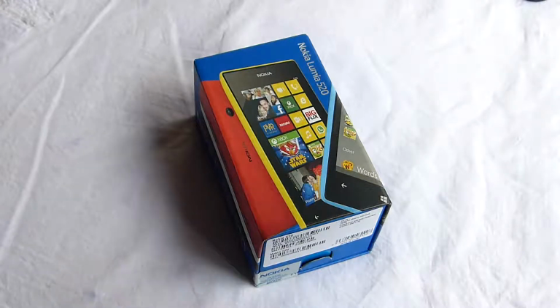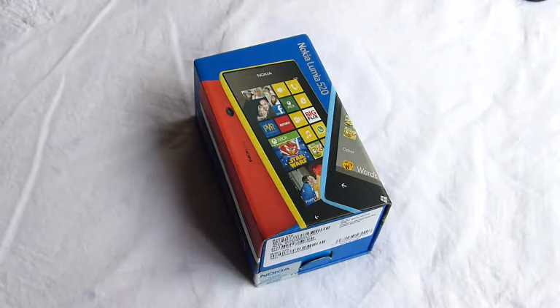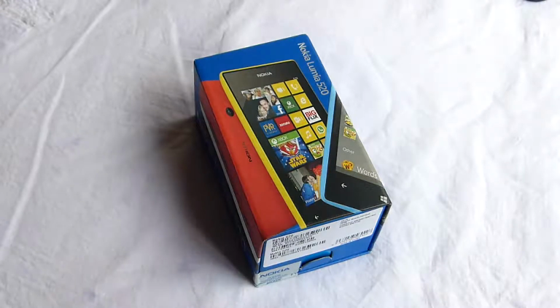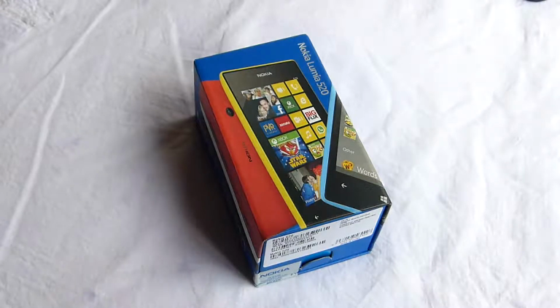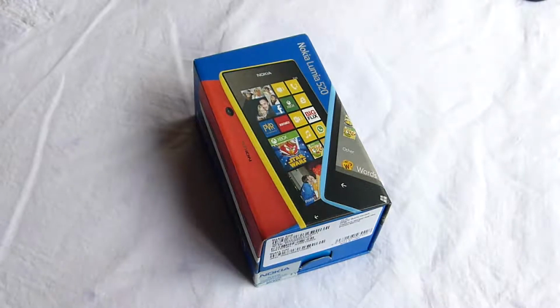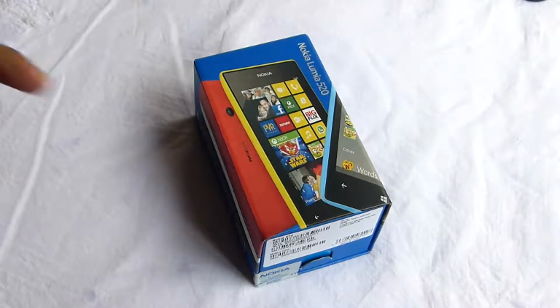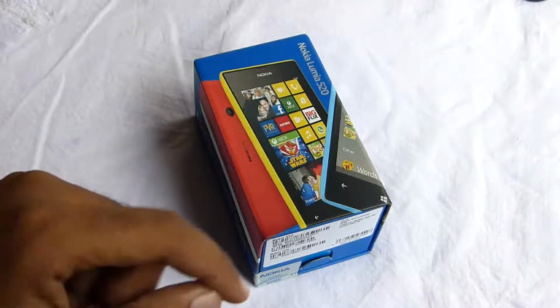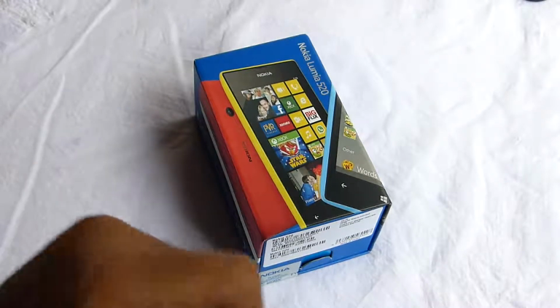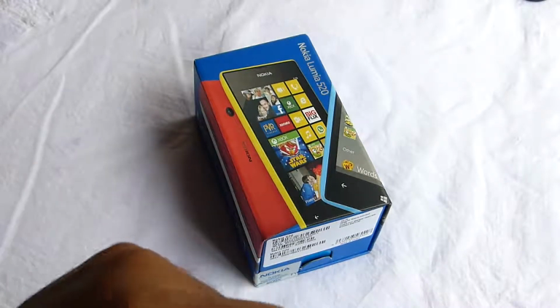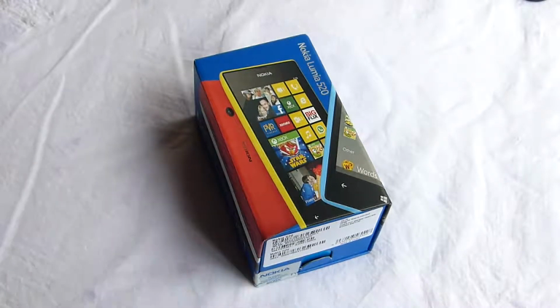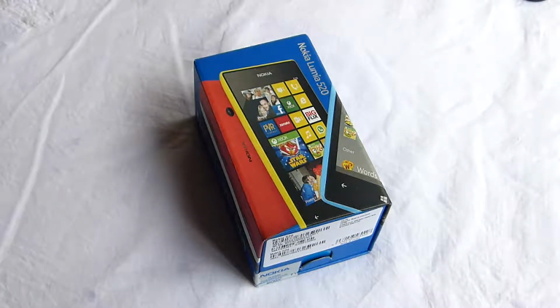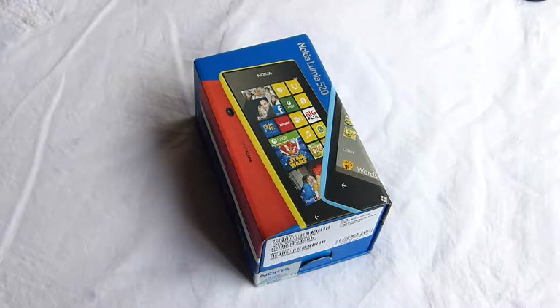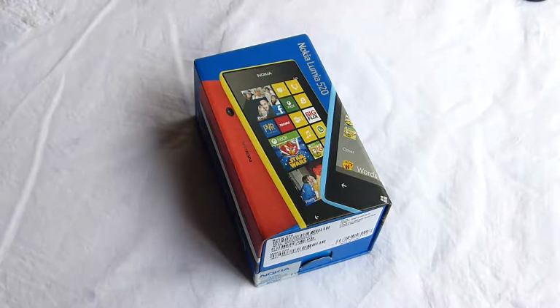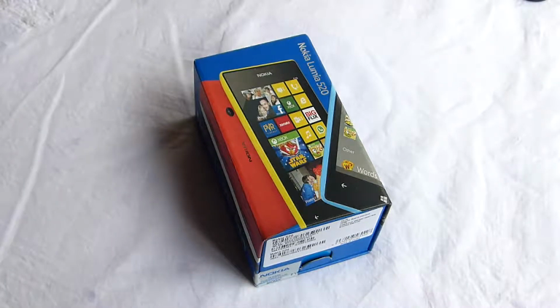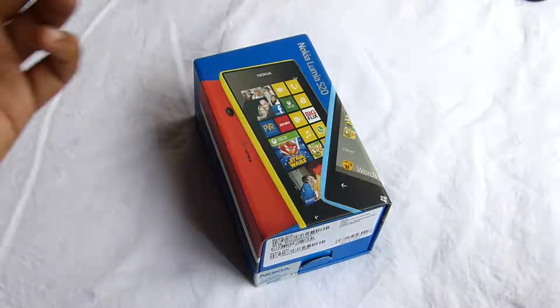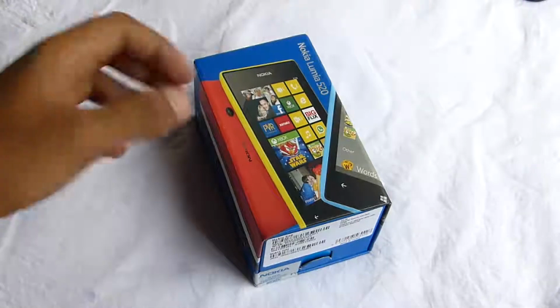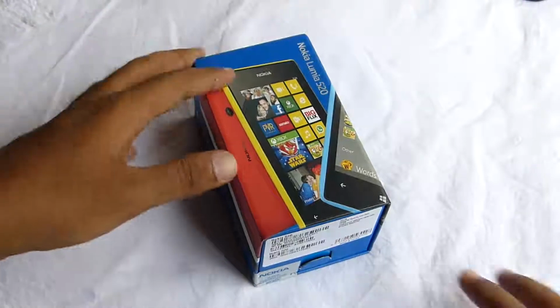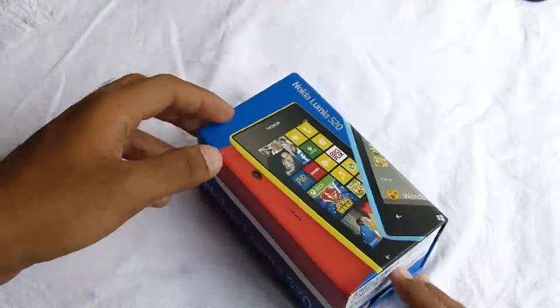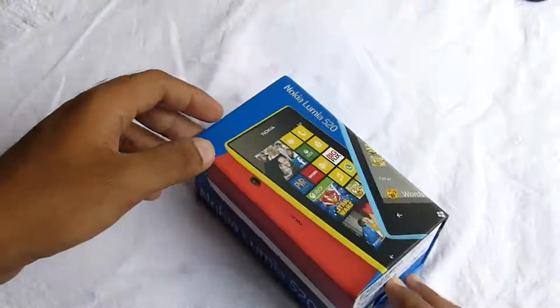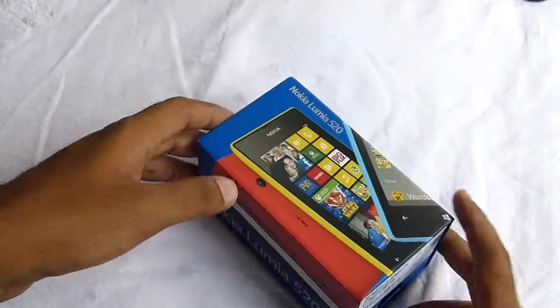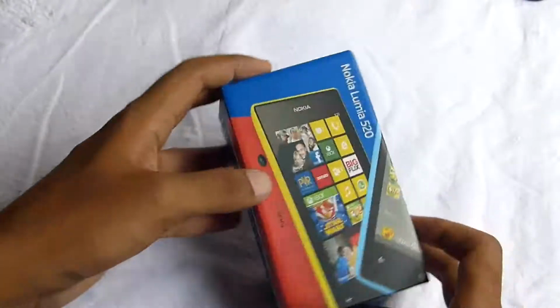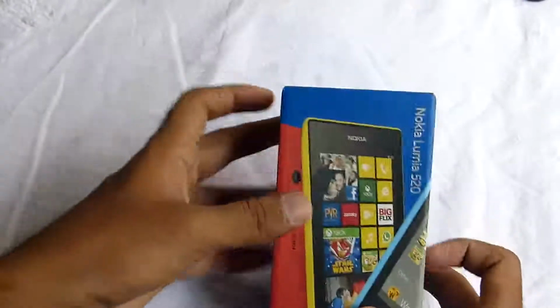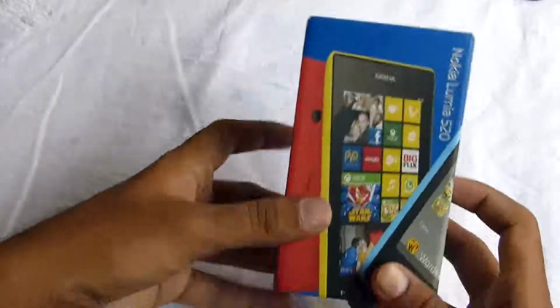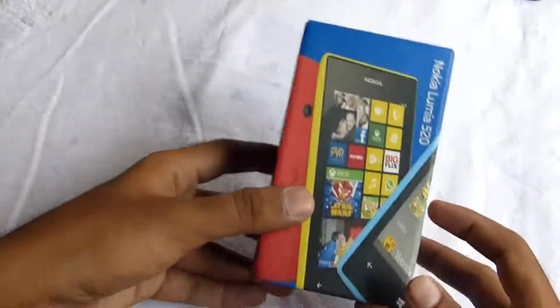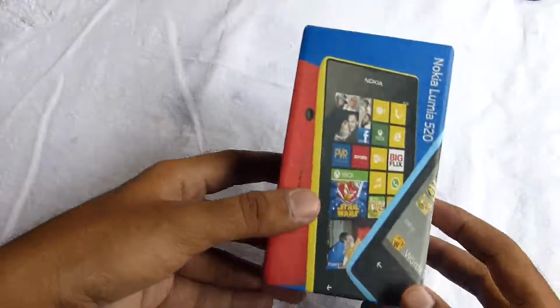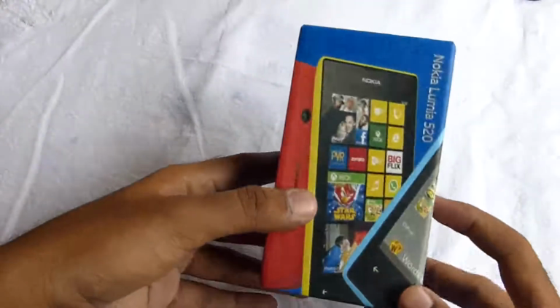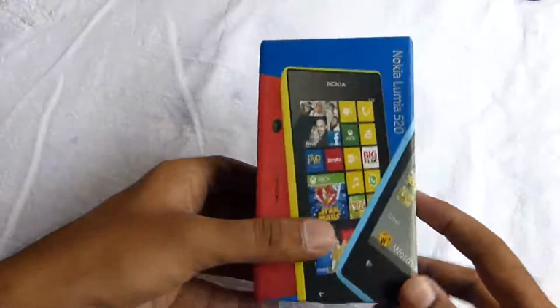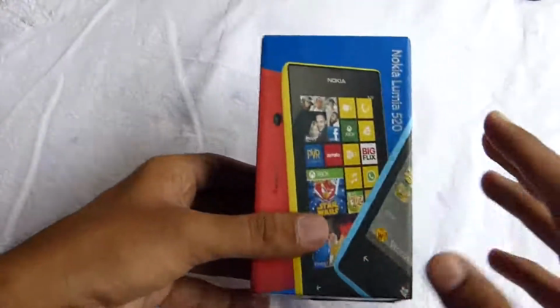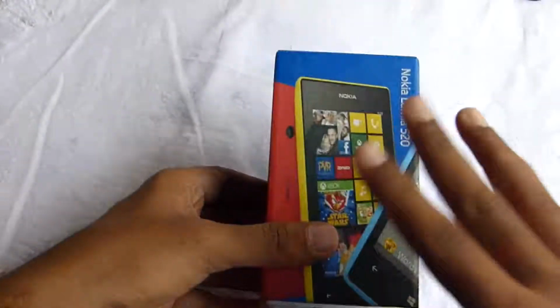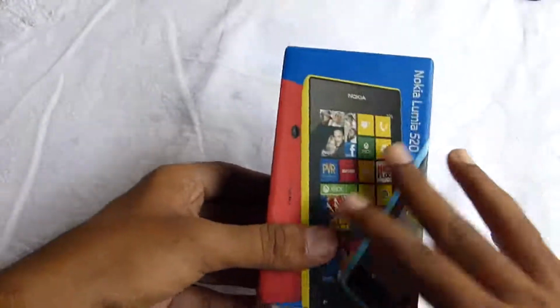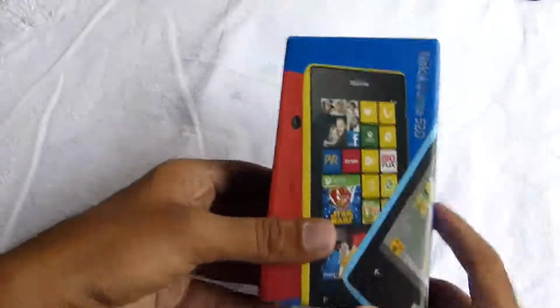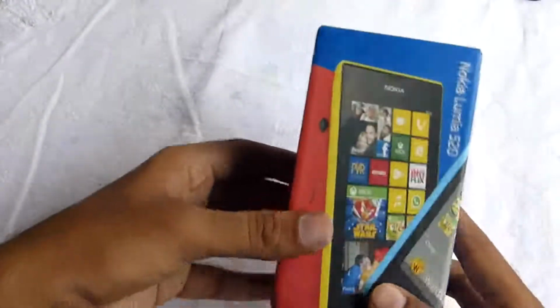Hello friends, welcome to the unboxing of the Nokia Lumia 520. Before unboxing this phone, let's take a look at the box itself.